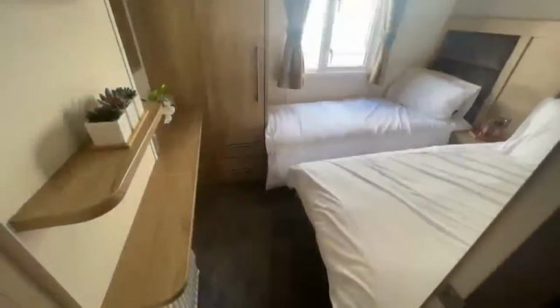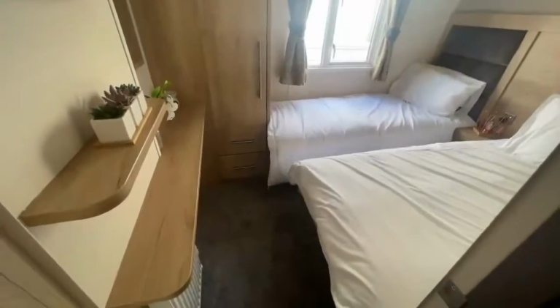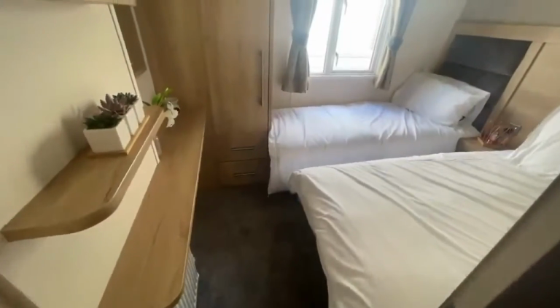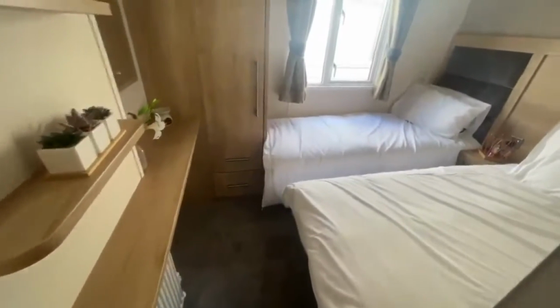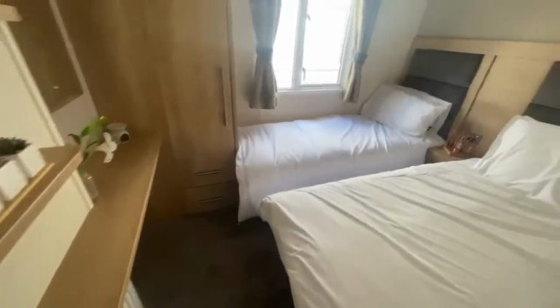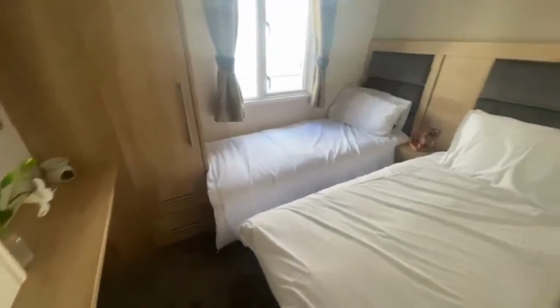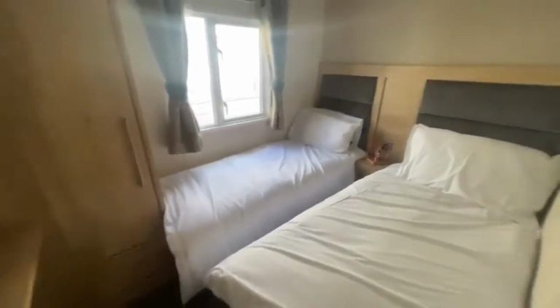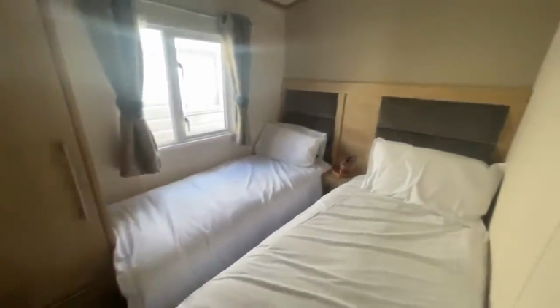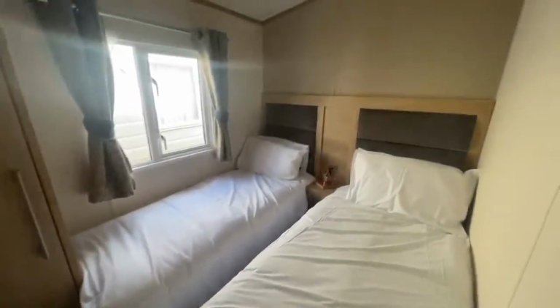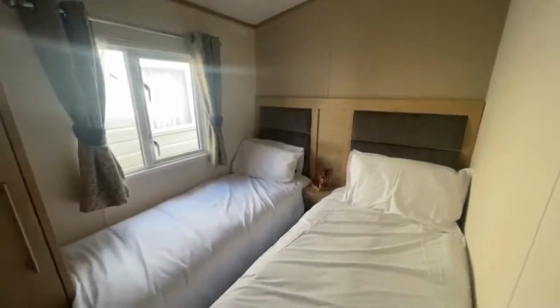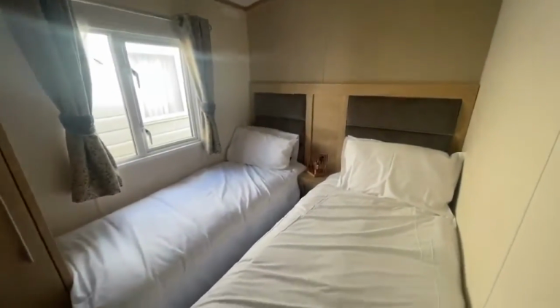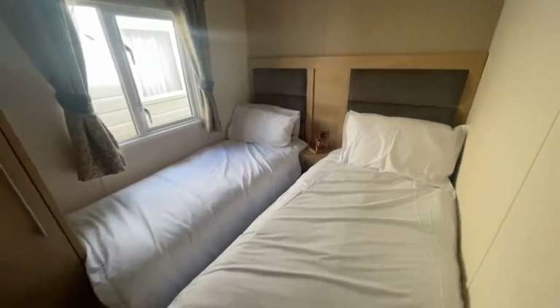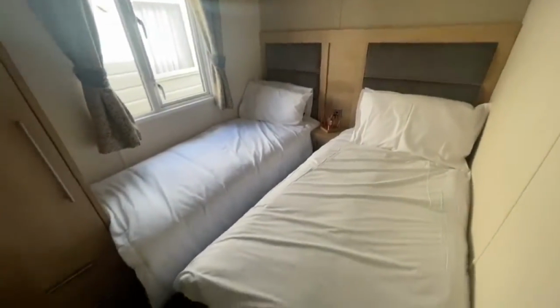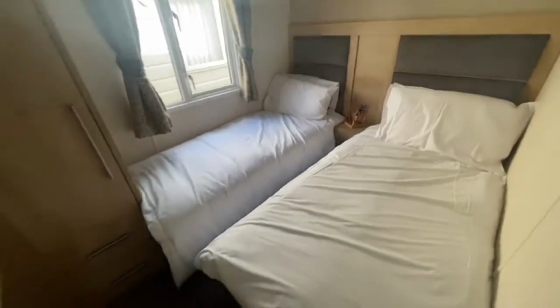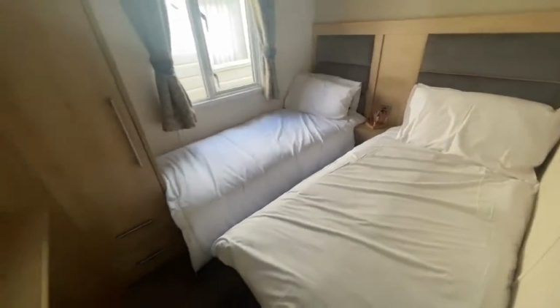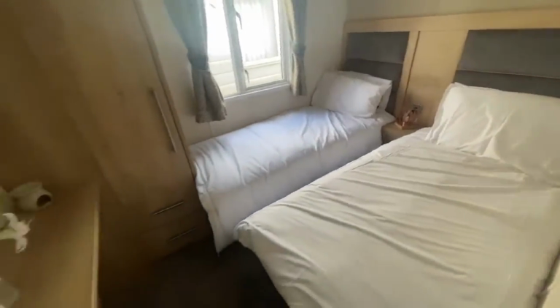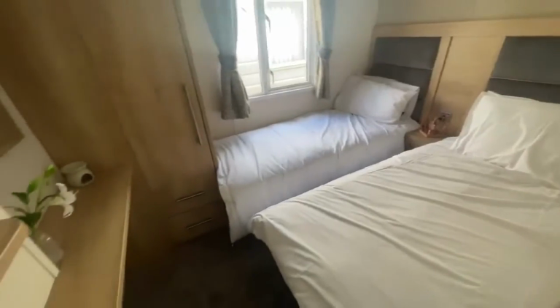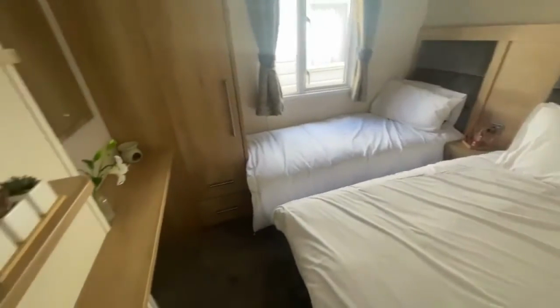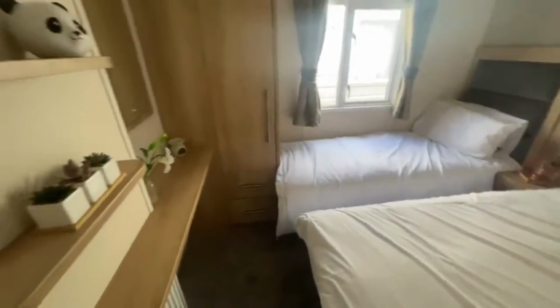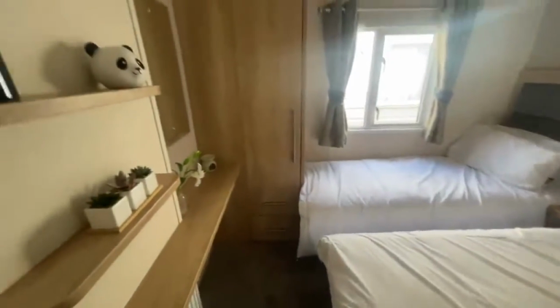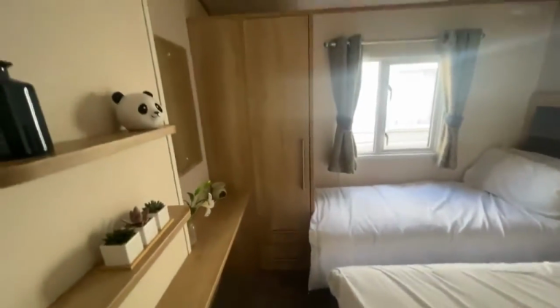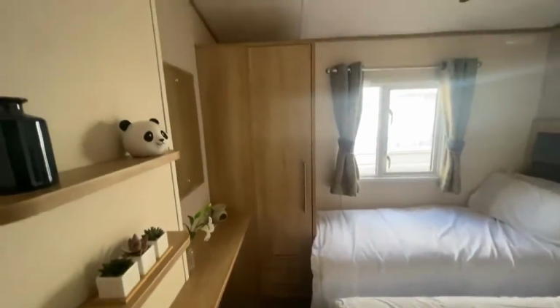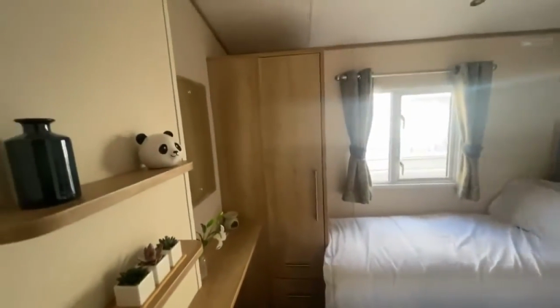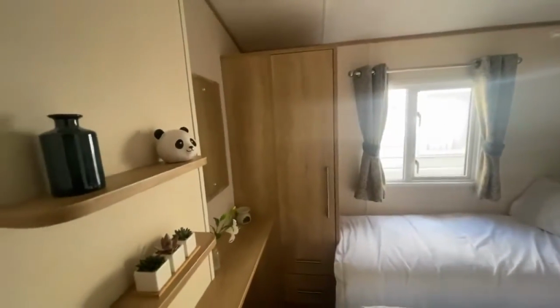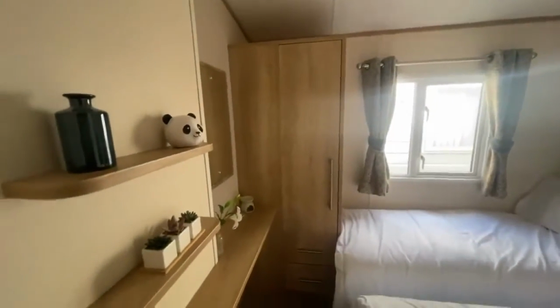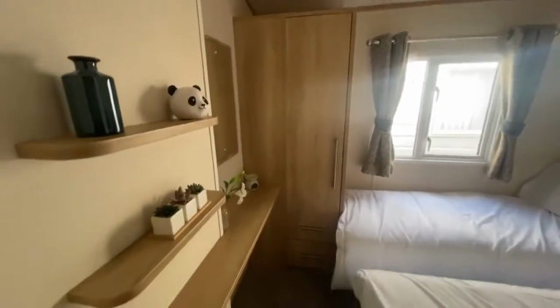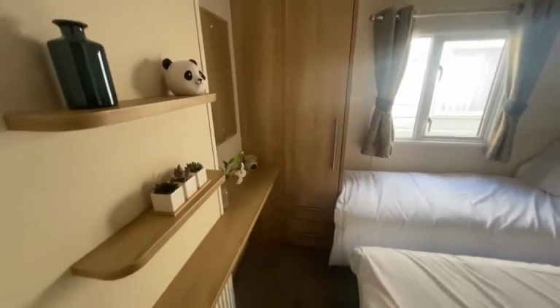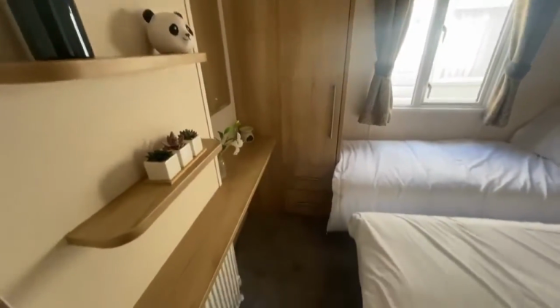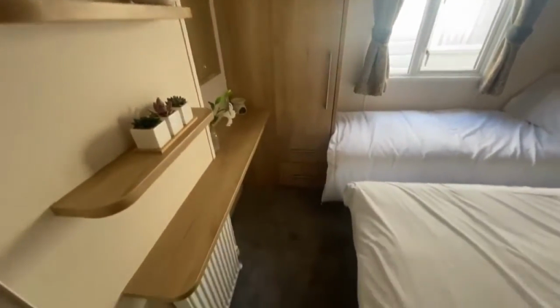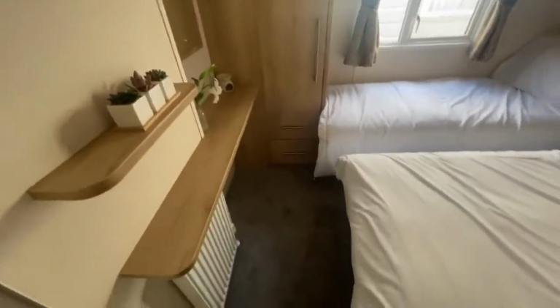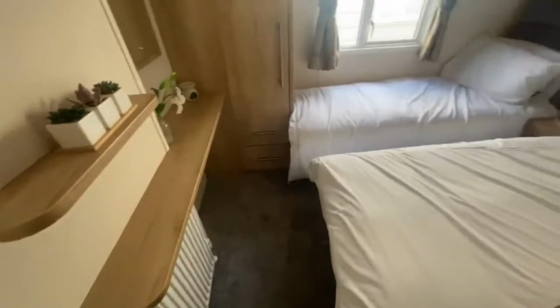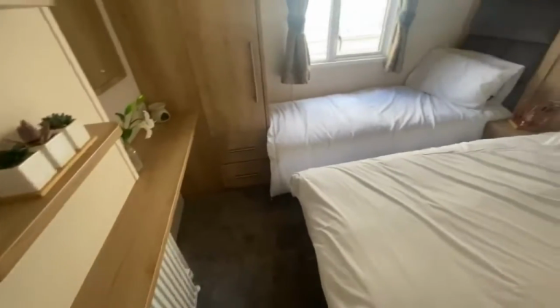Next, you've got the double twin bedrooms. As you can see, you've got your two single beds either side of the room with lots of walking space in between, and then you've got your large wardrobe just at the end of the room with lots of dressing area space as well.